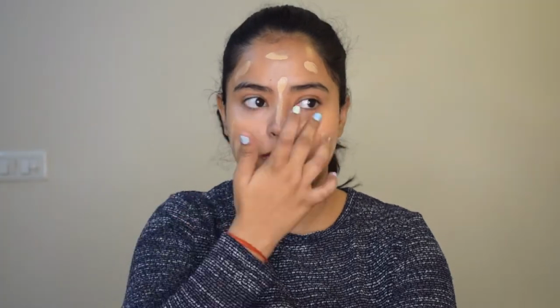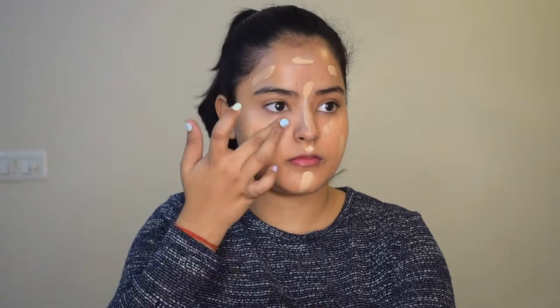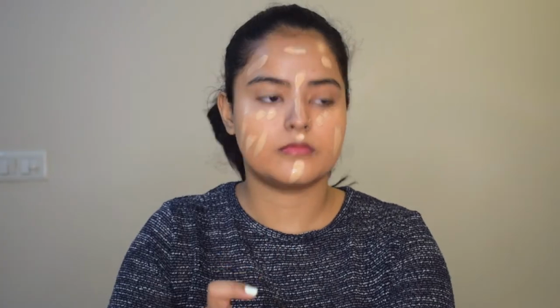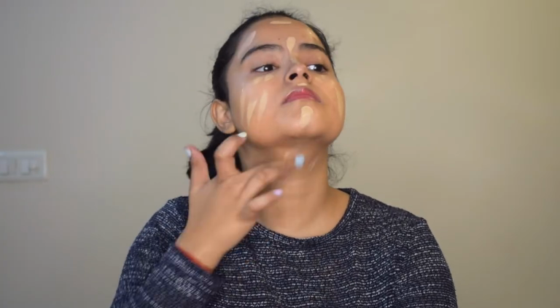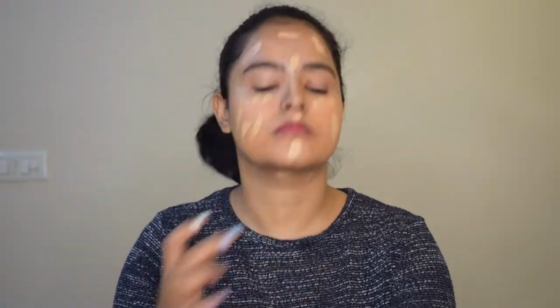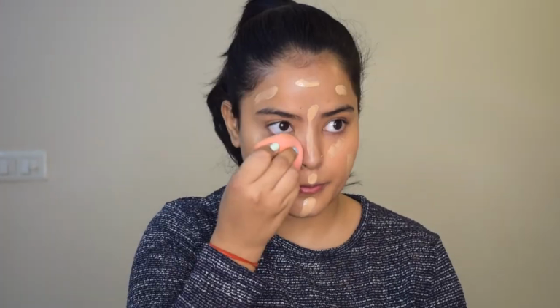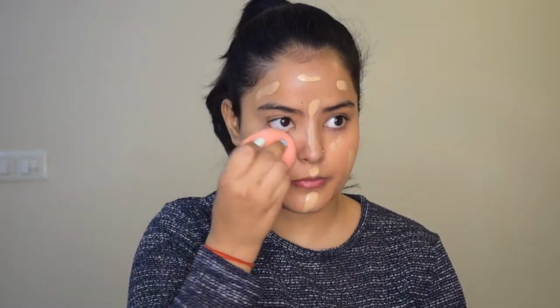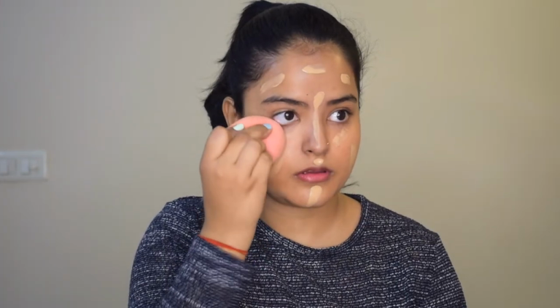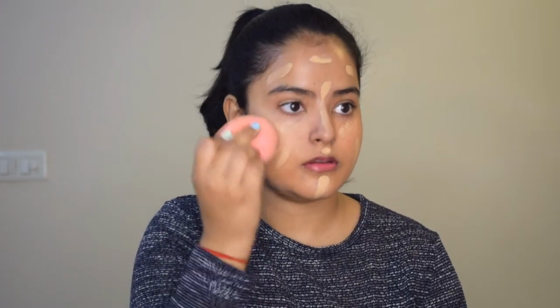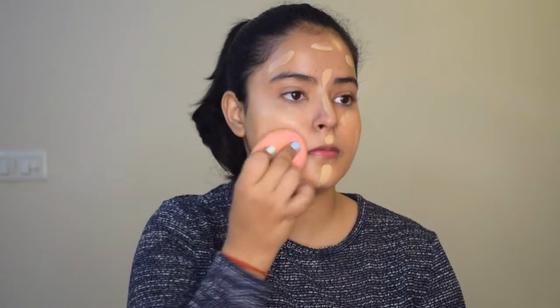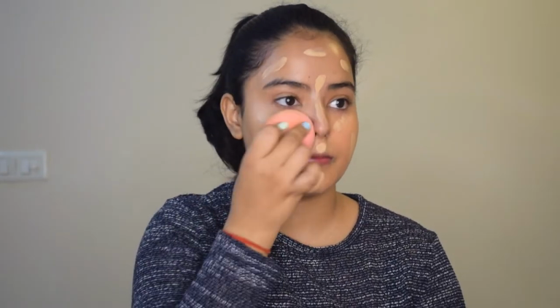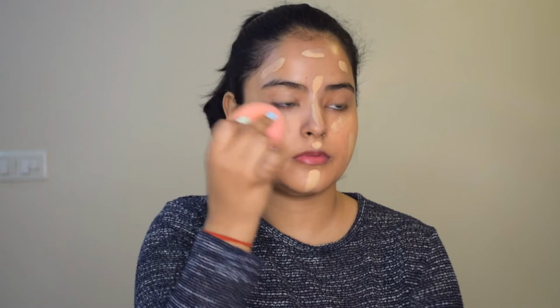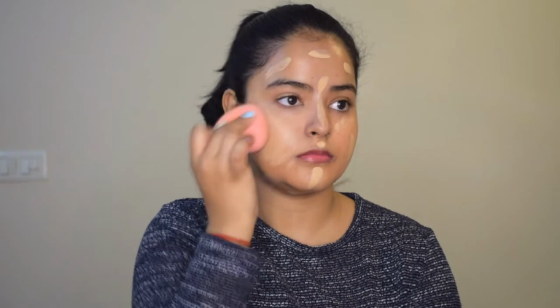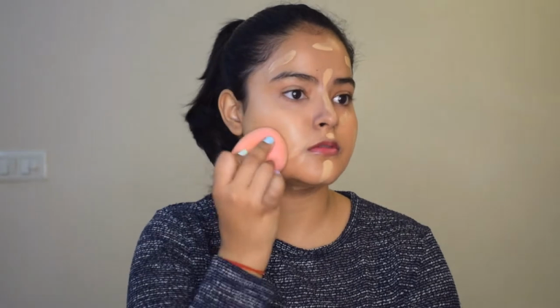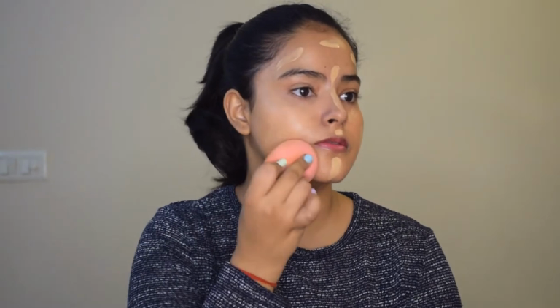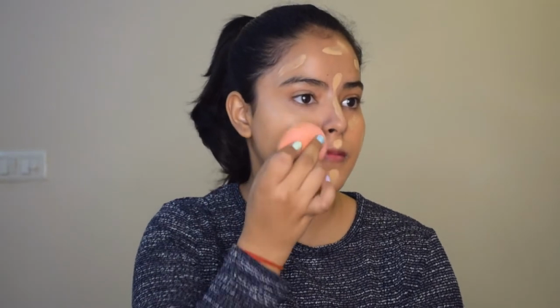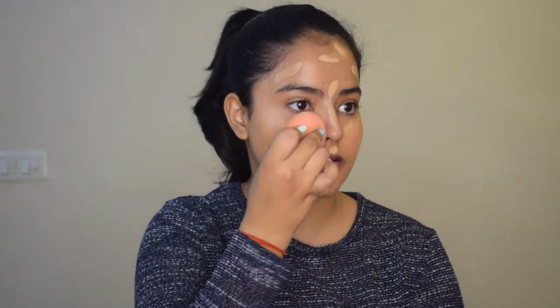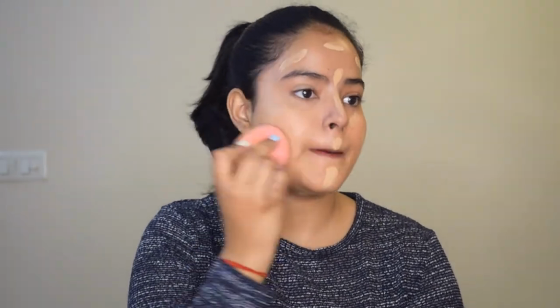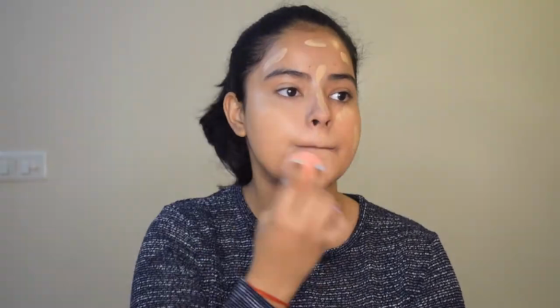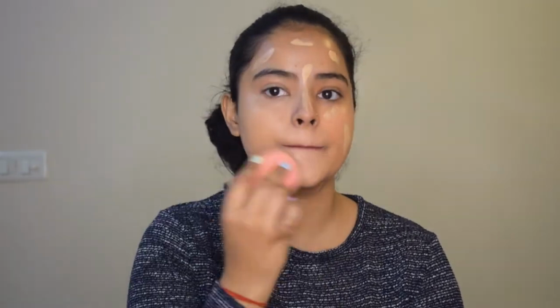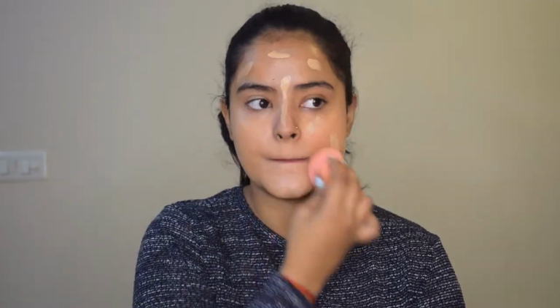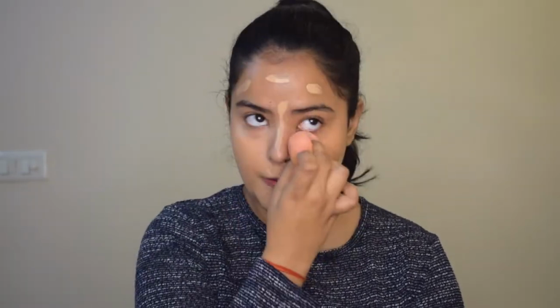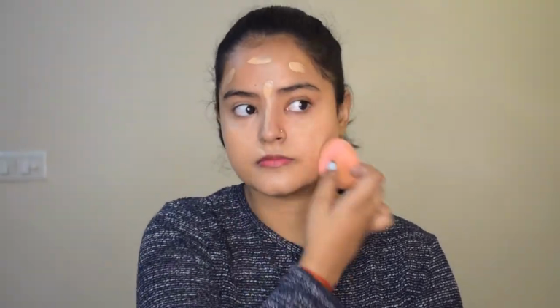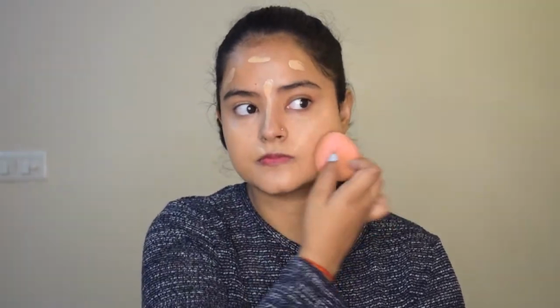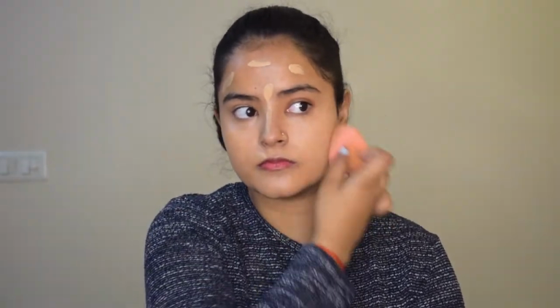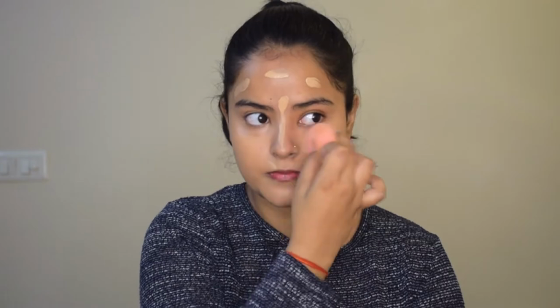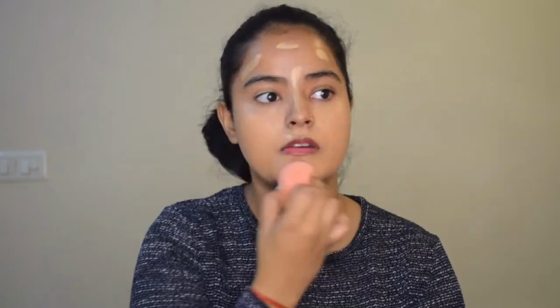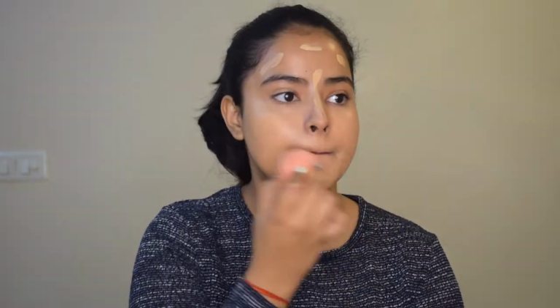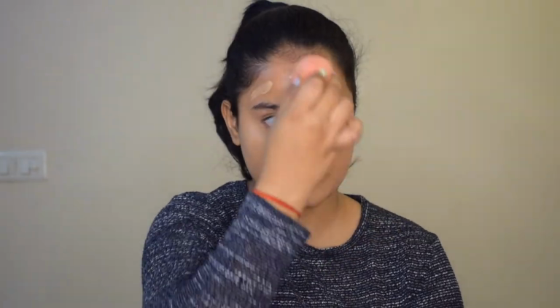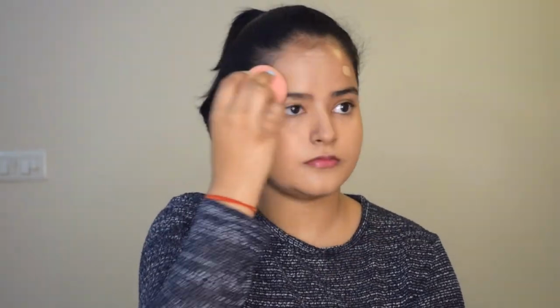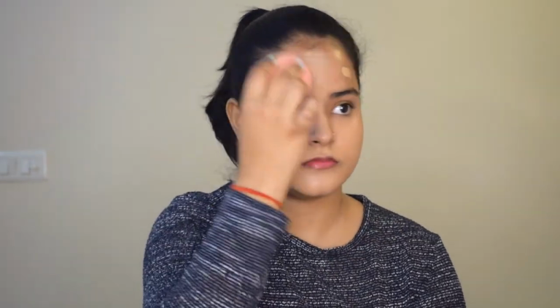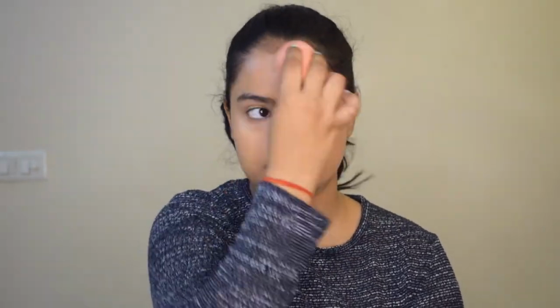Now that everything is concealed, I will take a foundation and dot it all over my face evenly. The remaining I will take down to my neck. Now I will blend my foundation with the help of a damp beauty blender in dabbing motions.